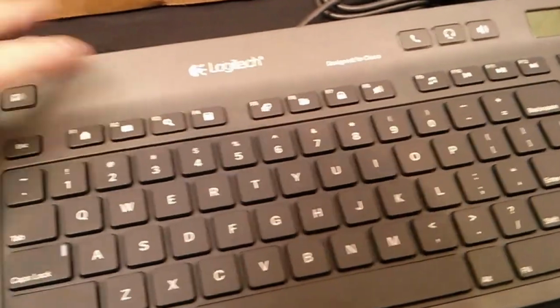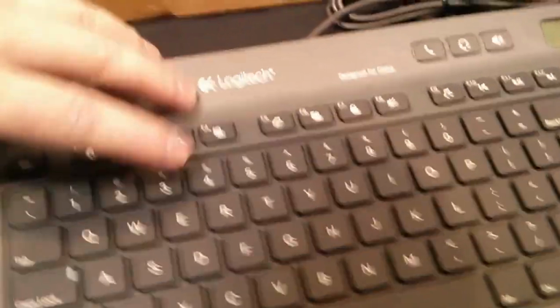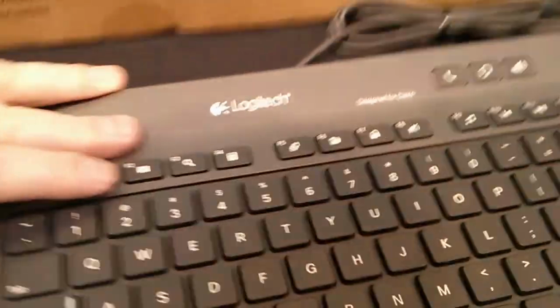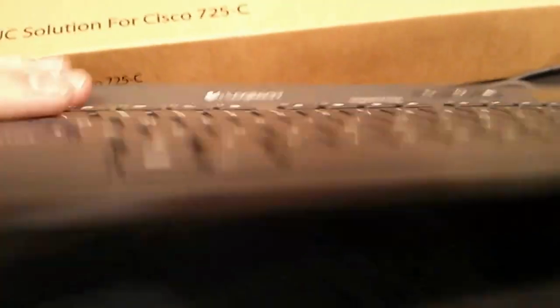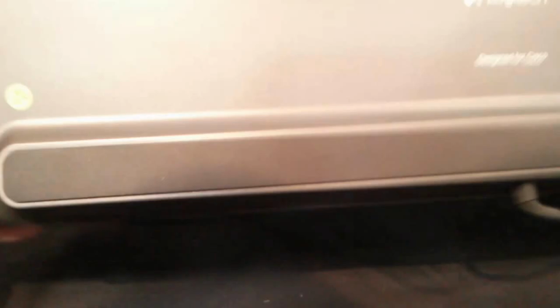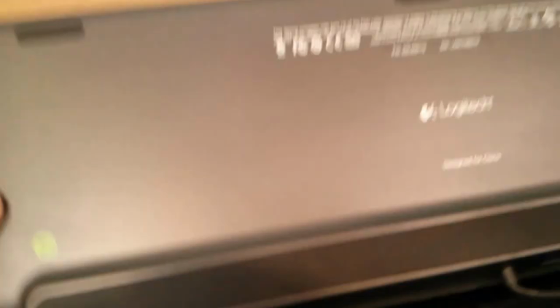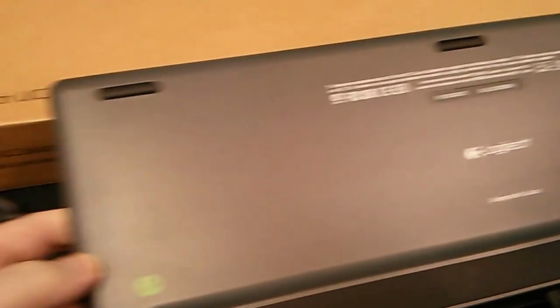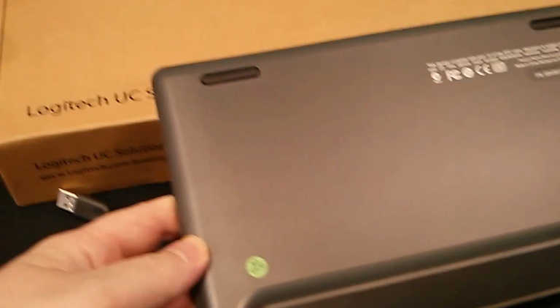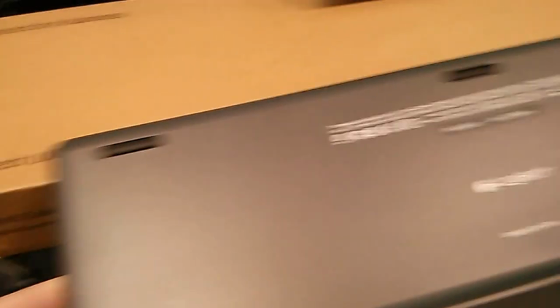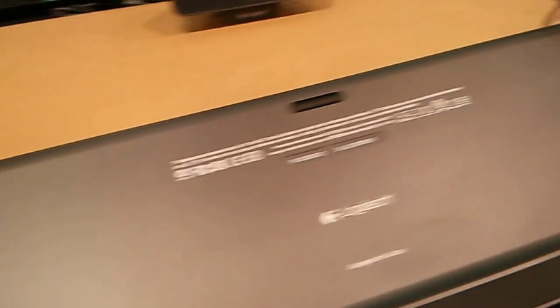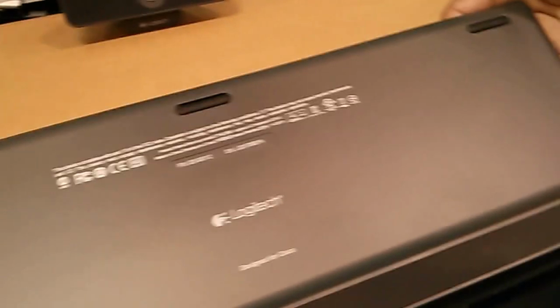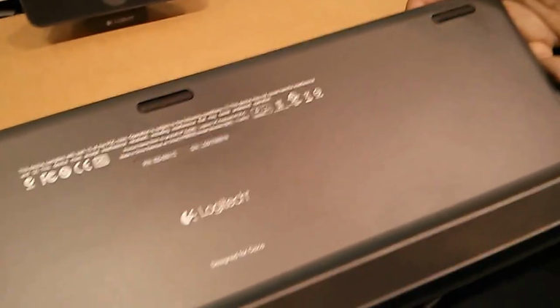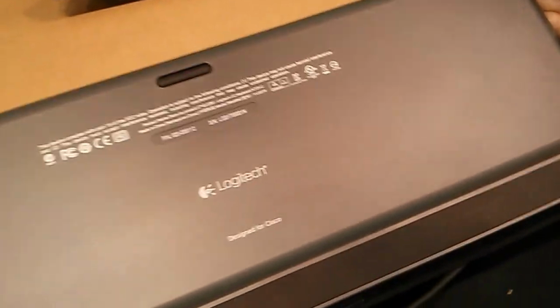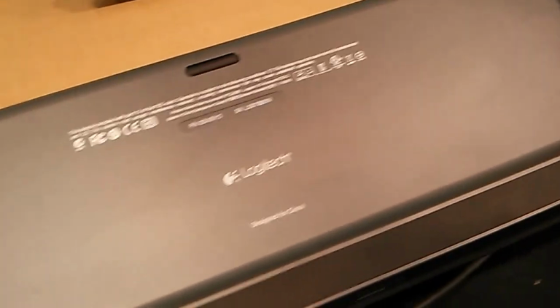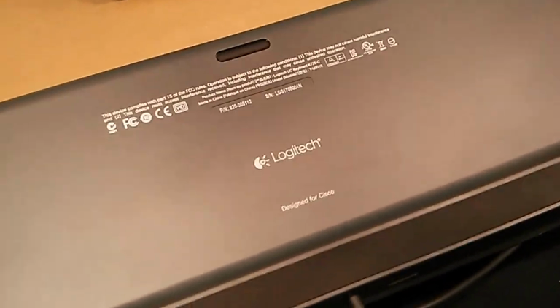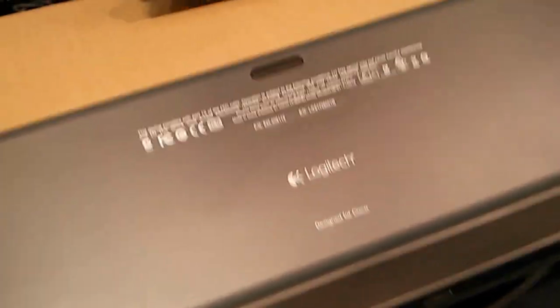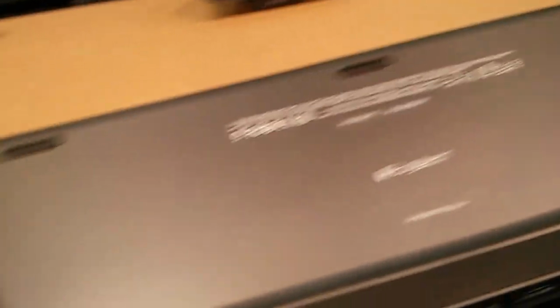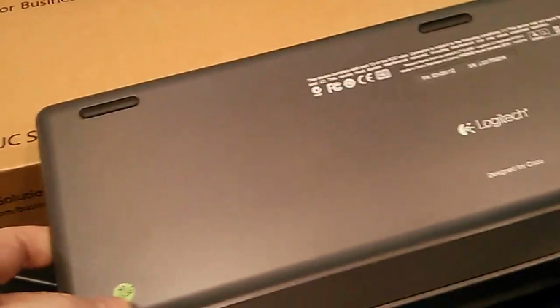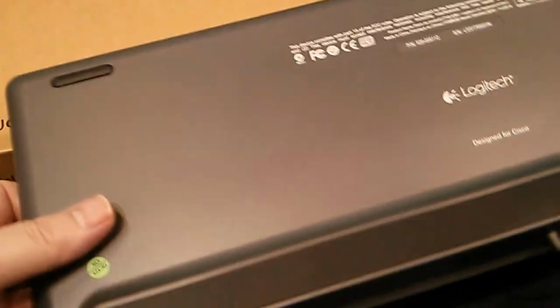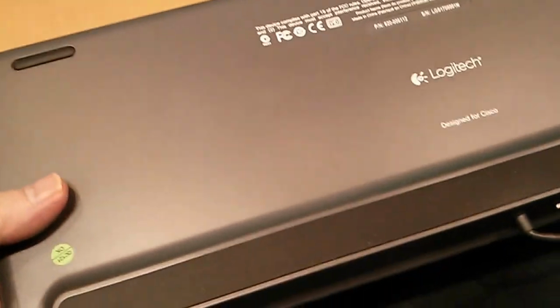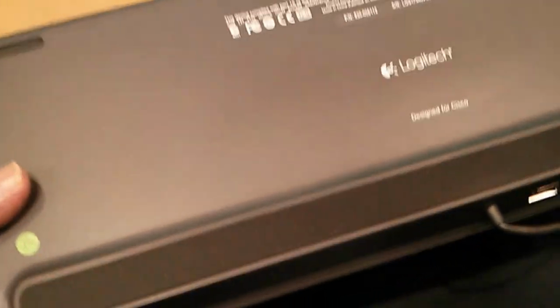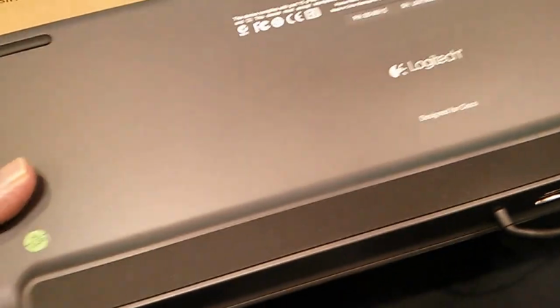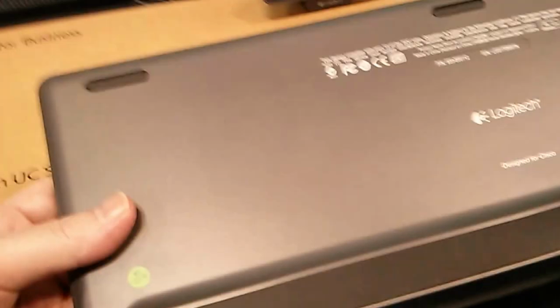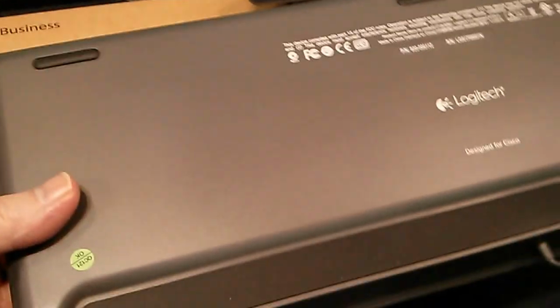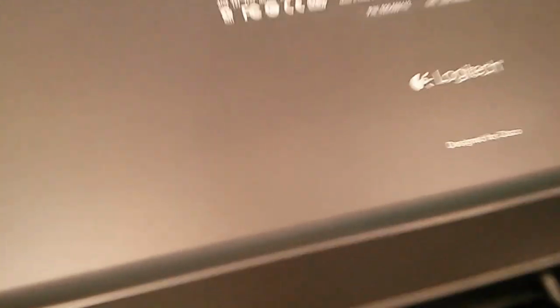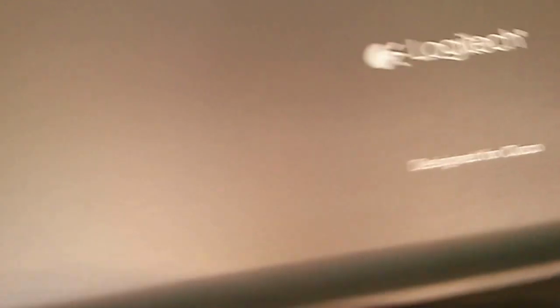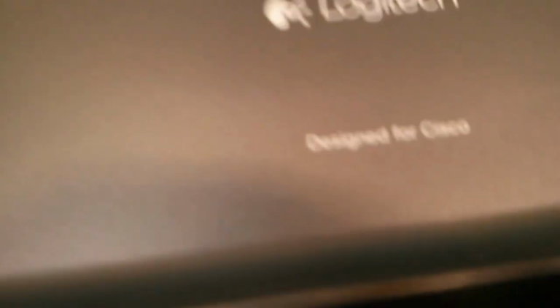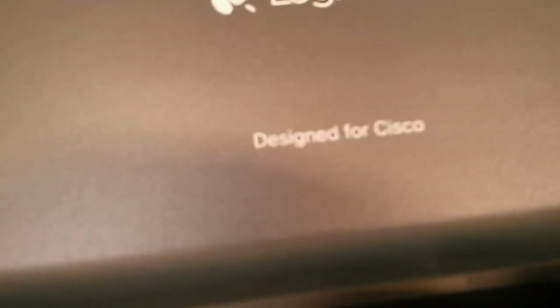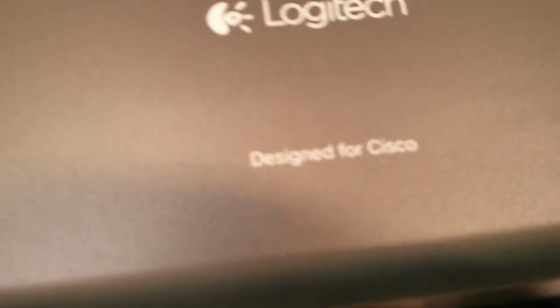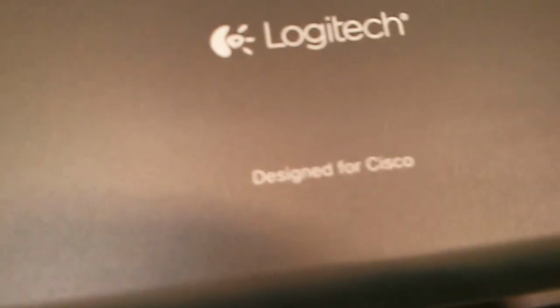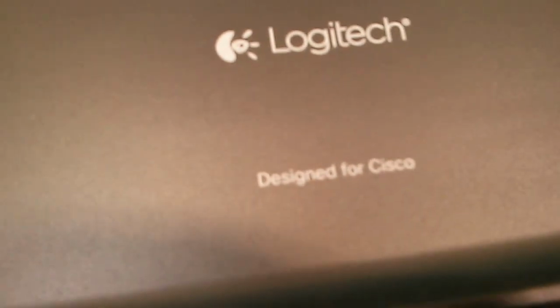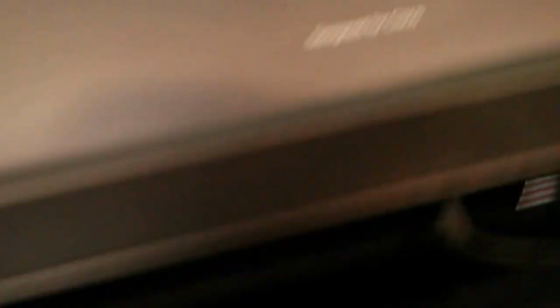If we flip it here on the back side, it looks pretty normal. It has a grippy surface, a nice weight and balance. You'll notice right there it says "Designed for Cisco."